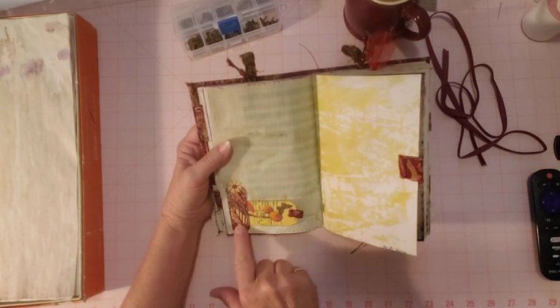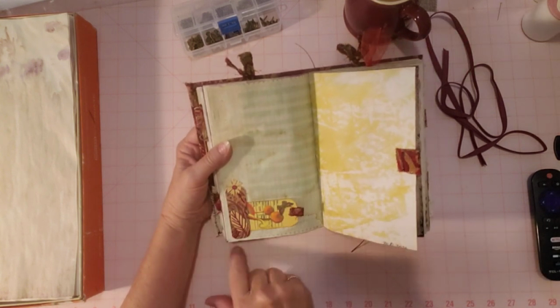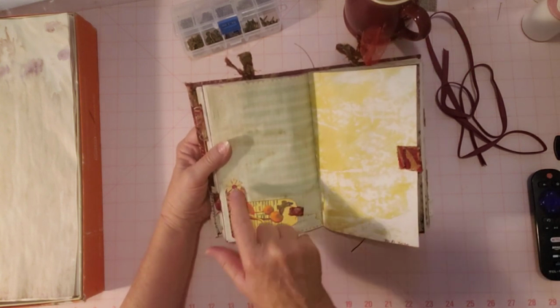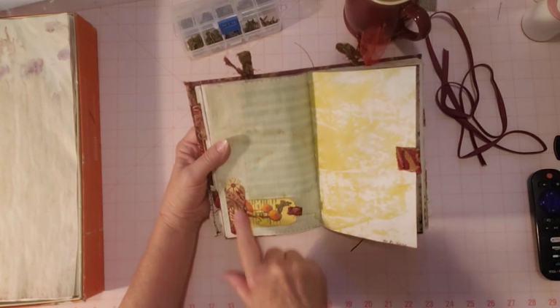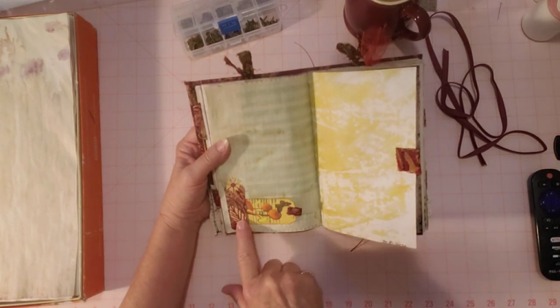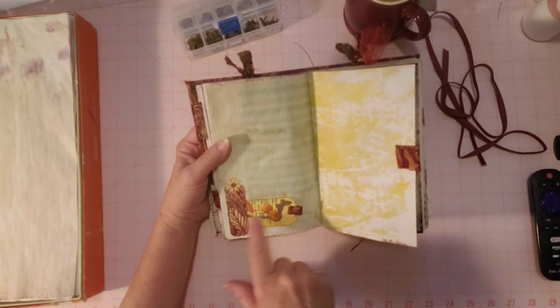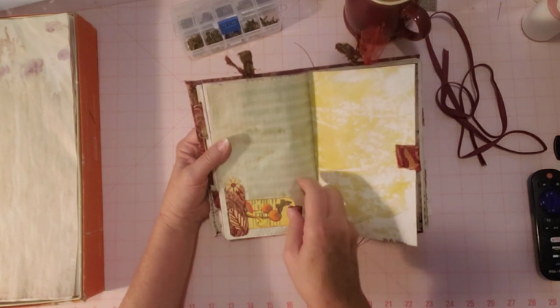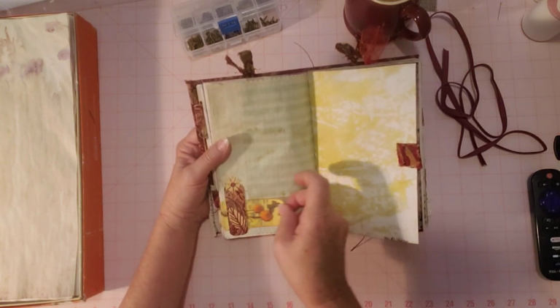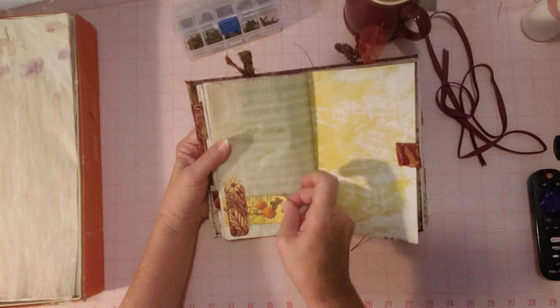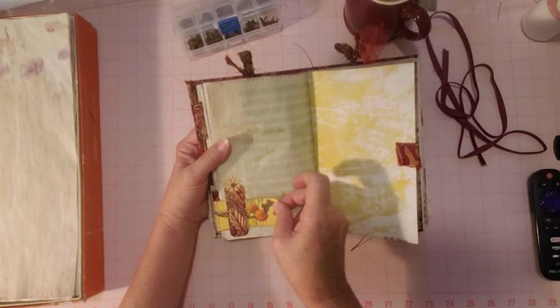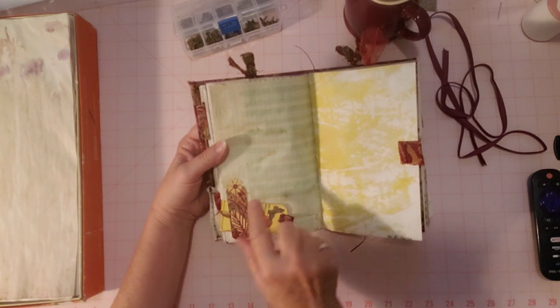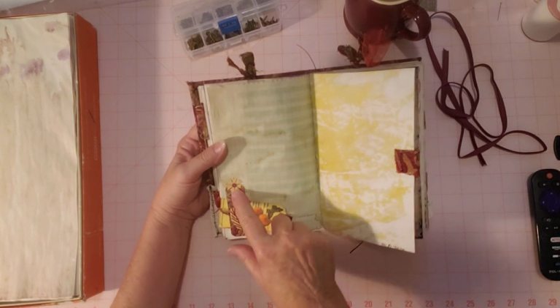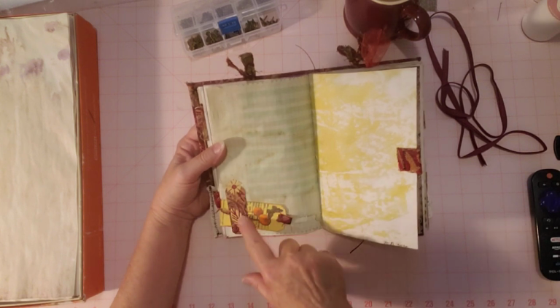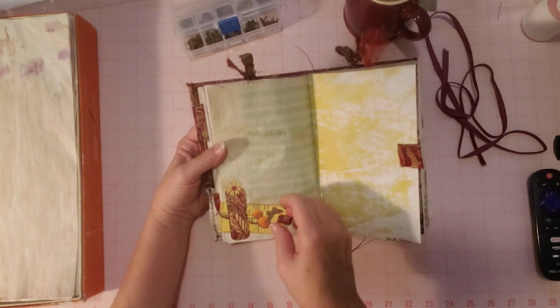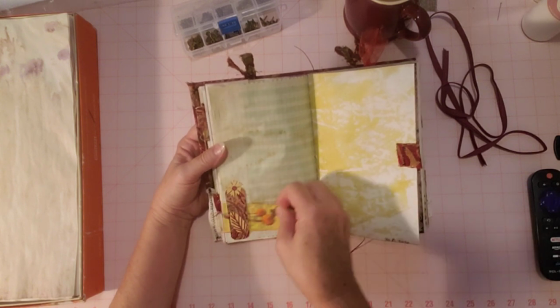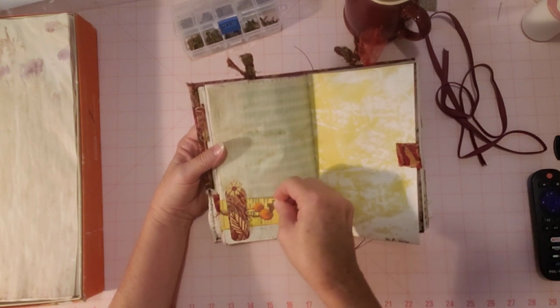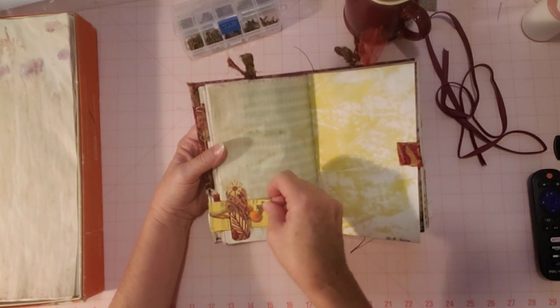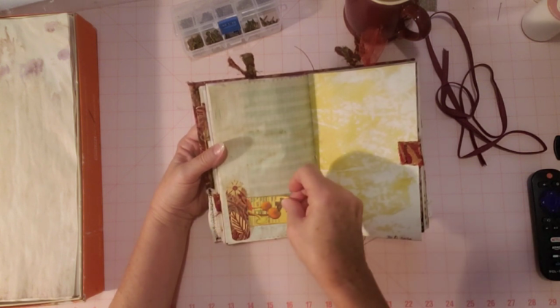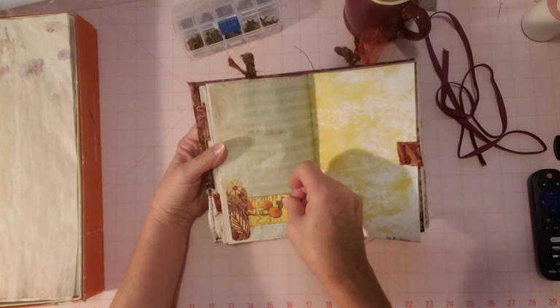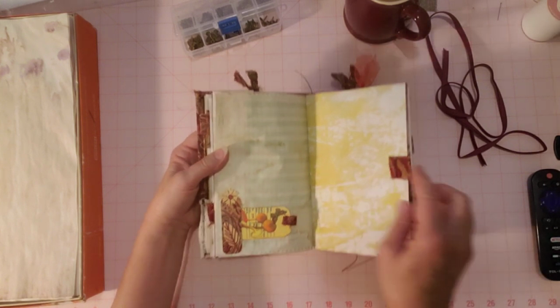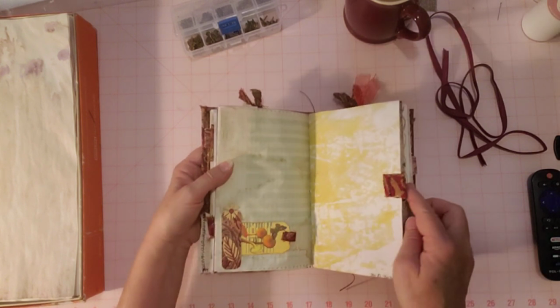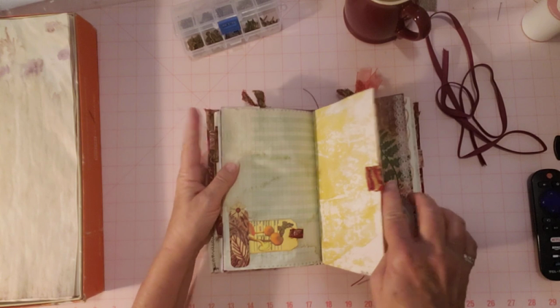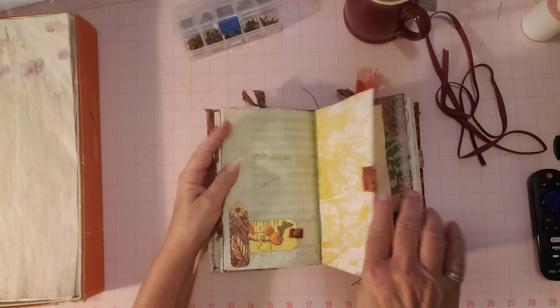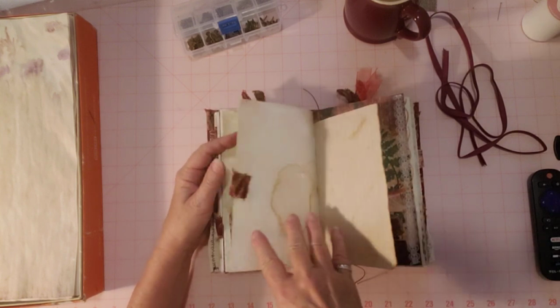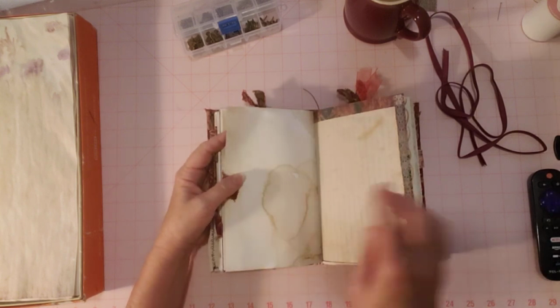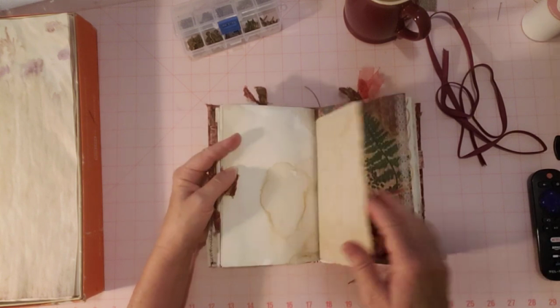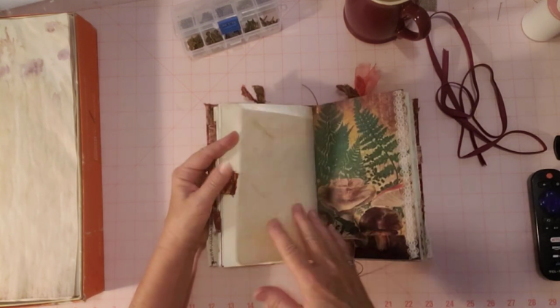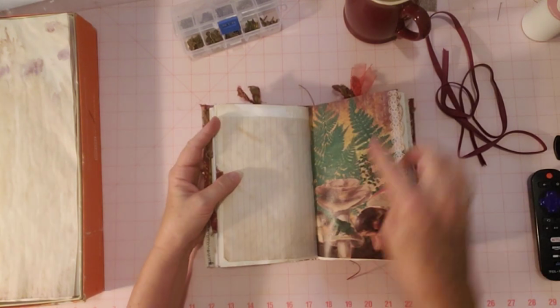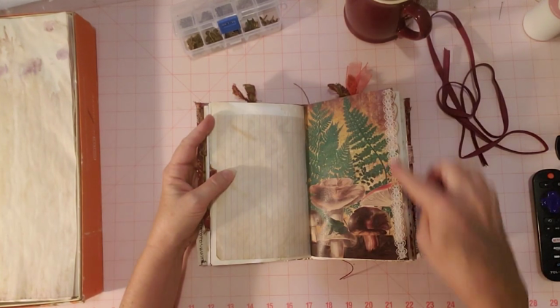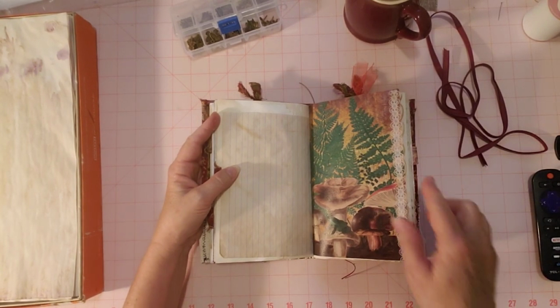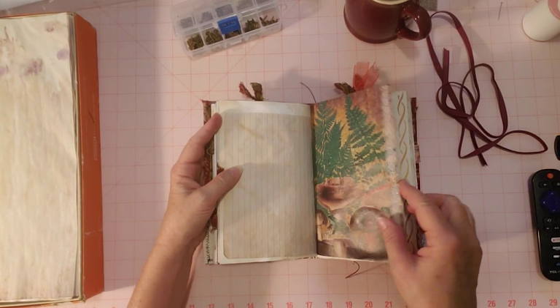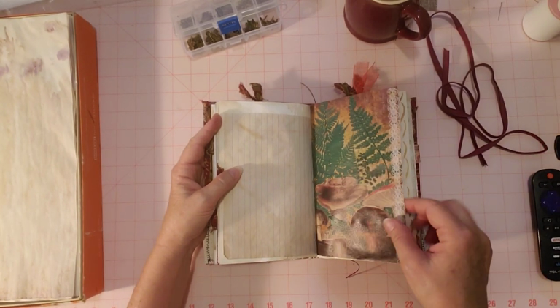Ledger paper here with a little tuck down here — this was a little scrap and I wanted to use it, so I added some of those die cuts. It's like a belly band too — it goes through, and I added a little tag there. That was fun, and some lace on this page.